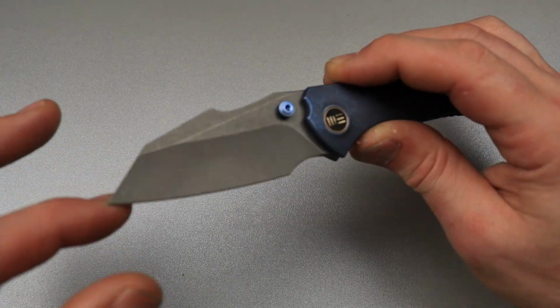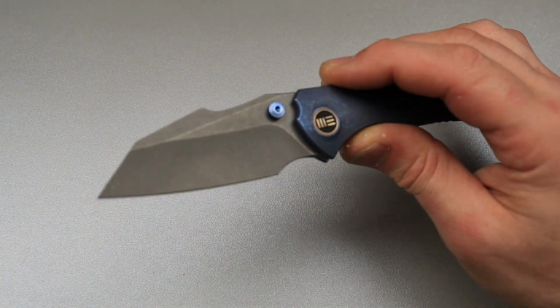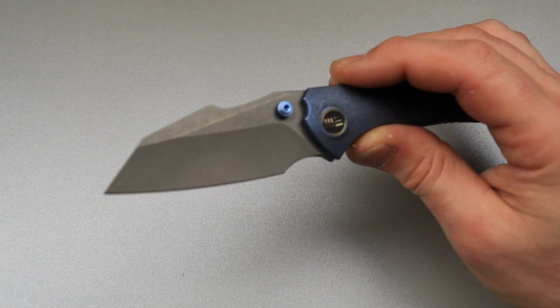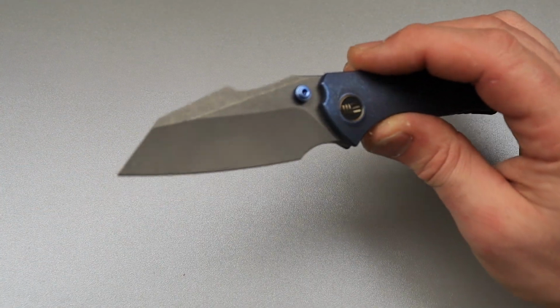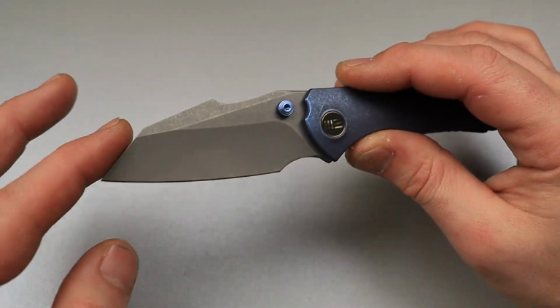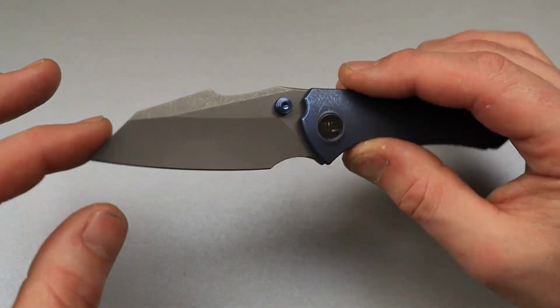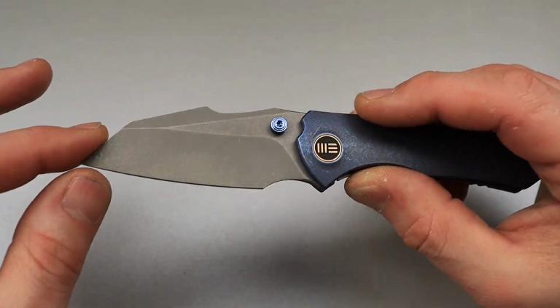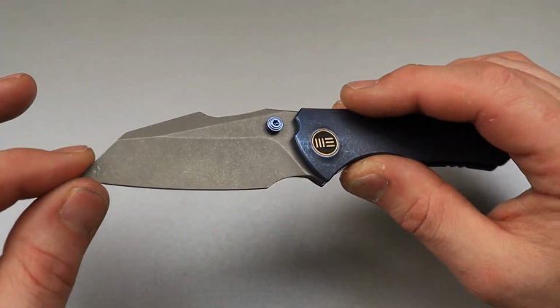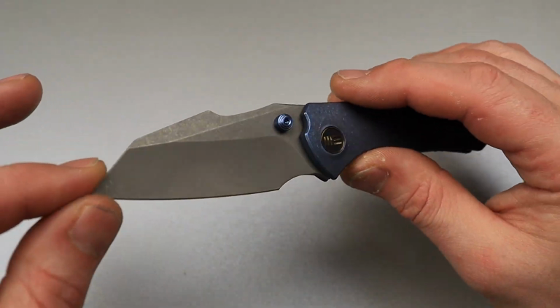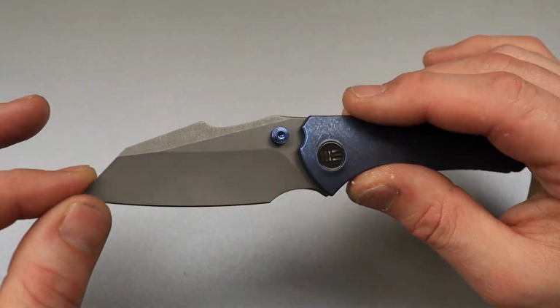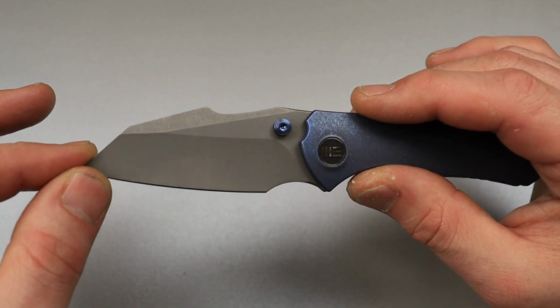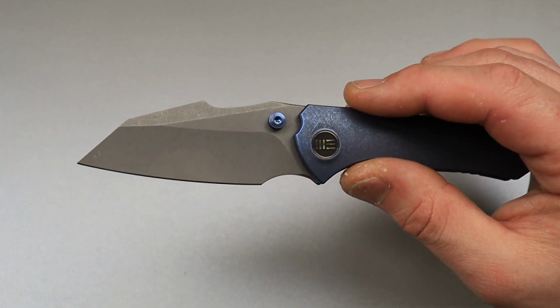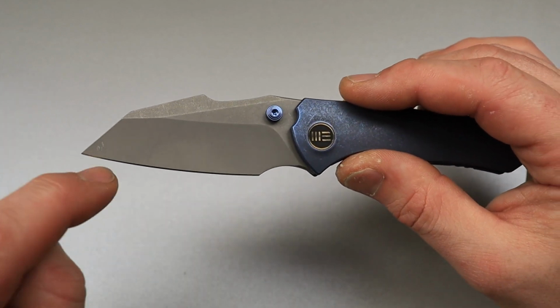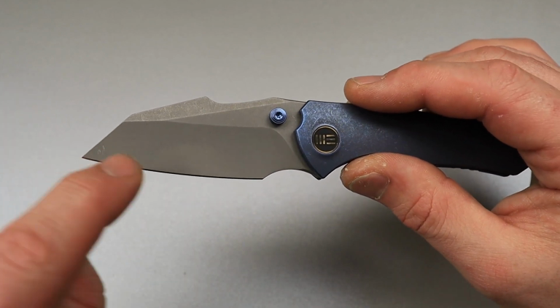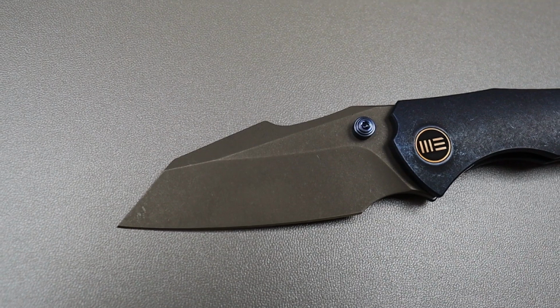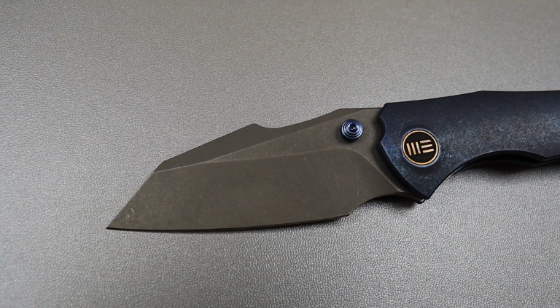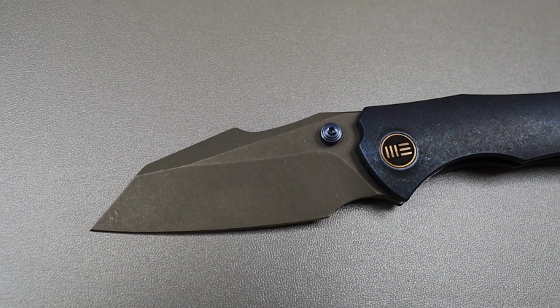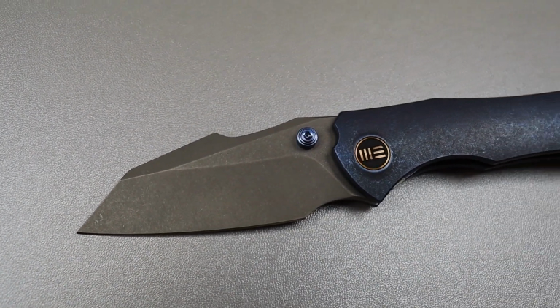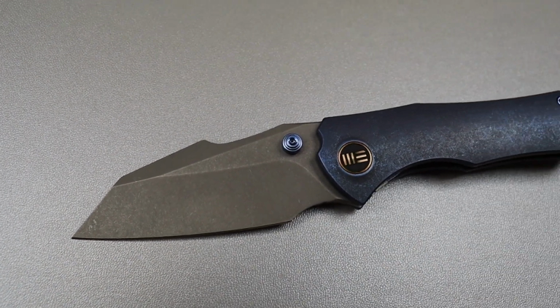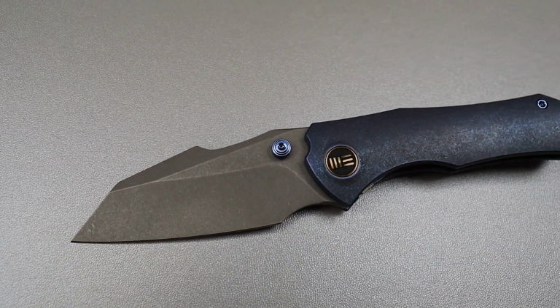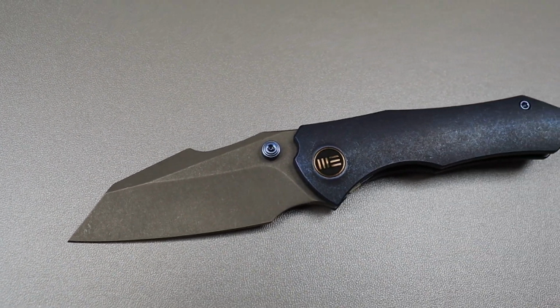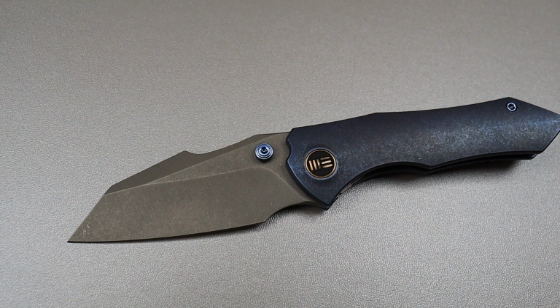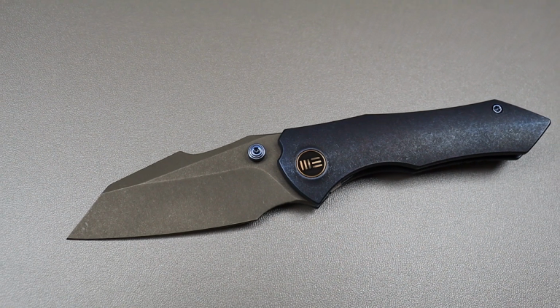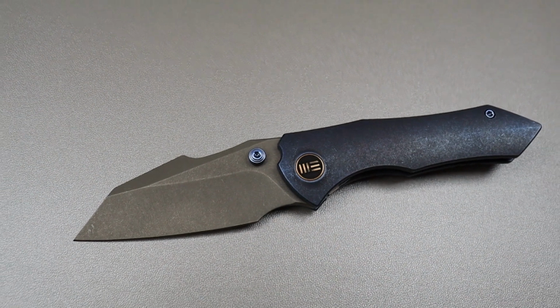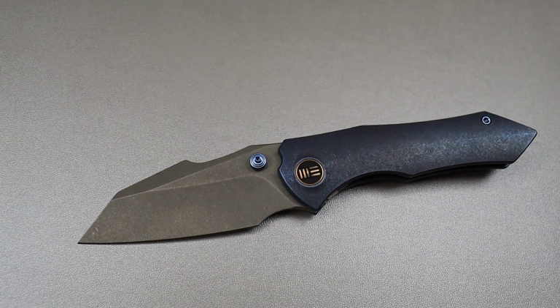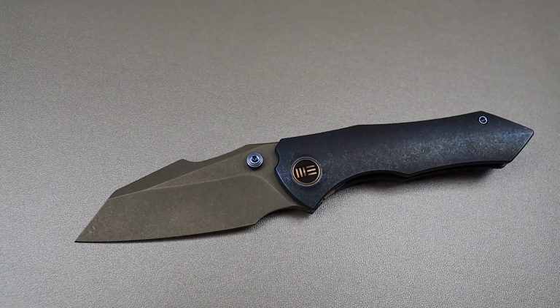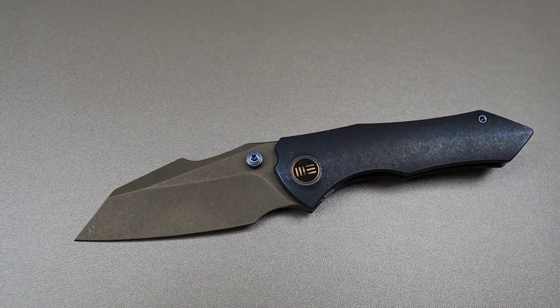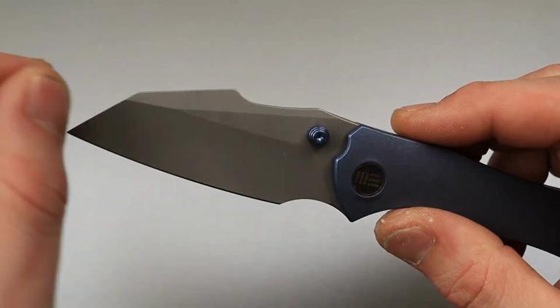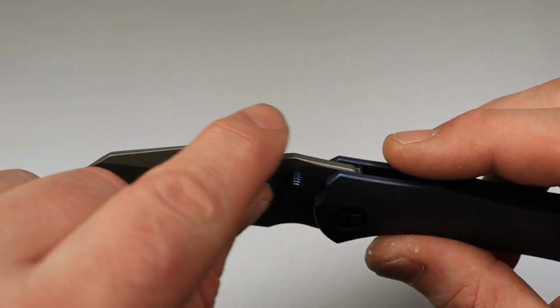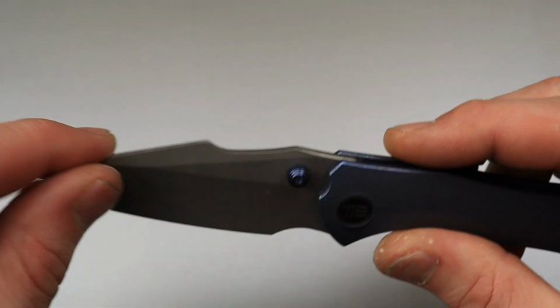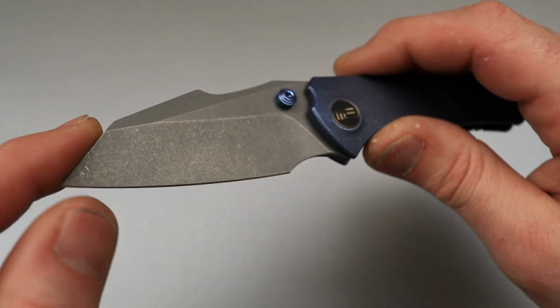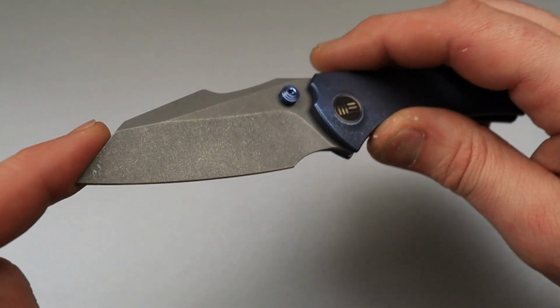This one's a little bit weird — what is this one? This would be a harpoon sheep's foot. A hollow ground harpoon sheep's foot to be exact.